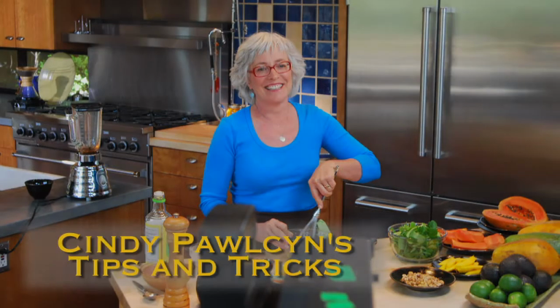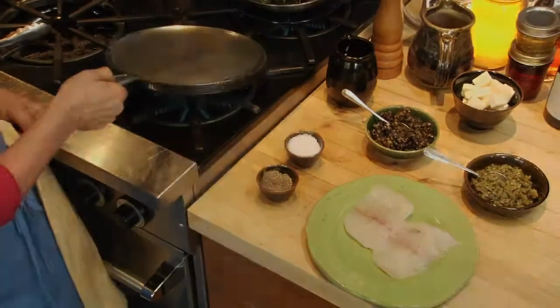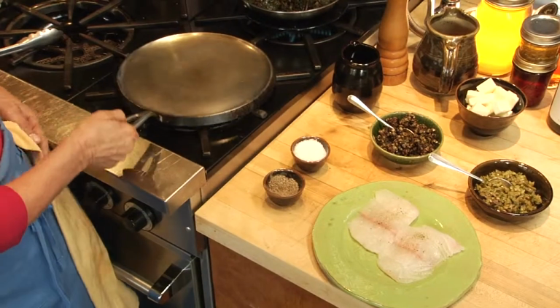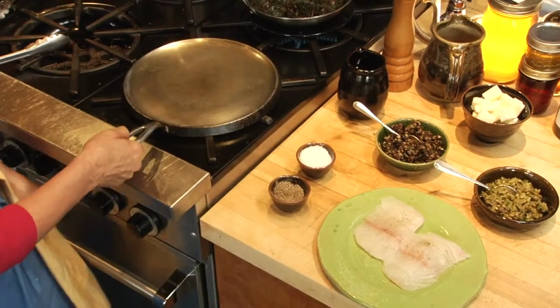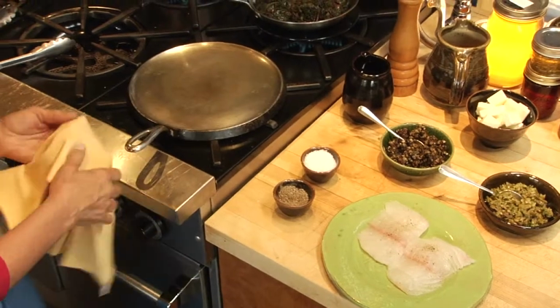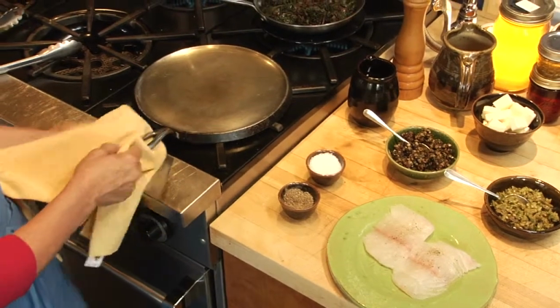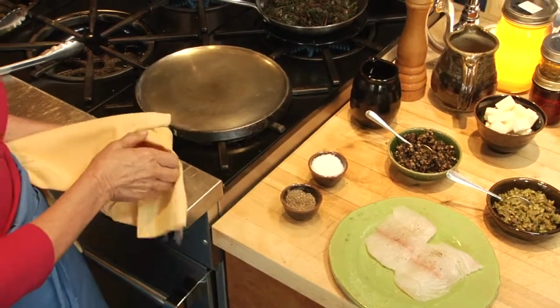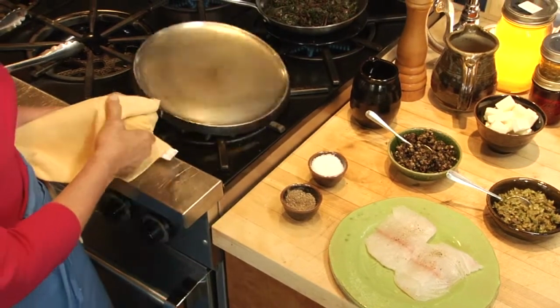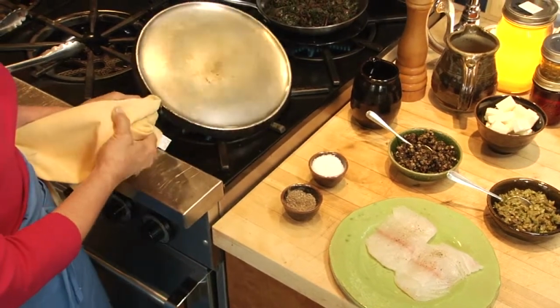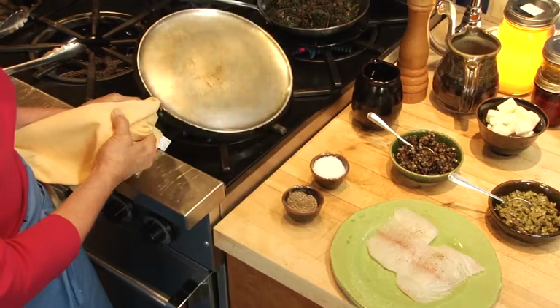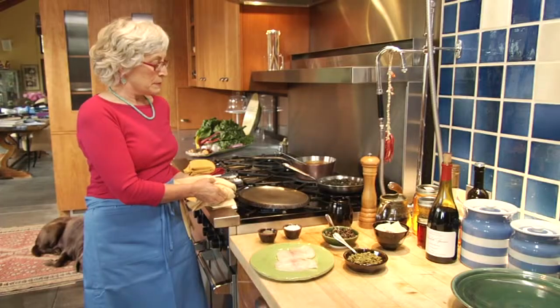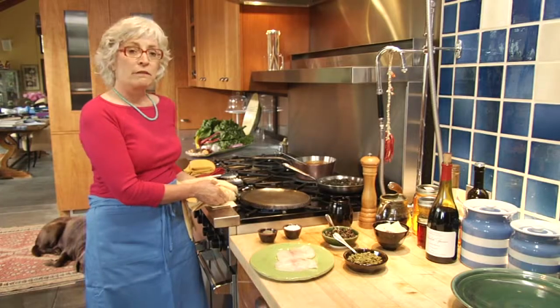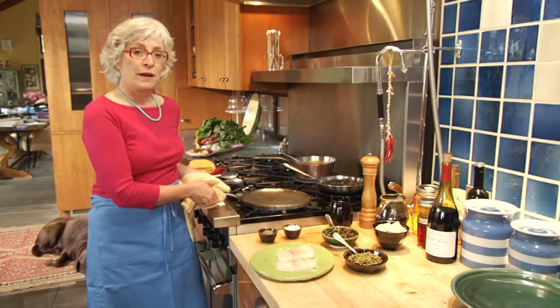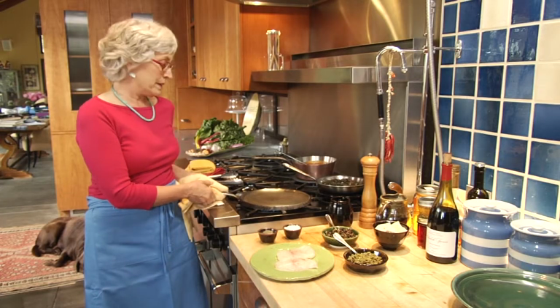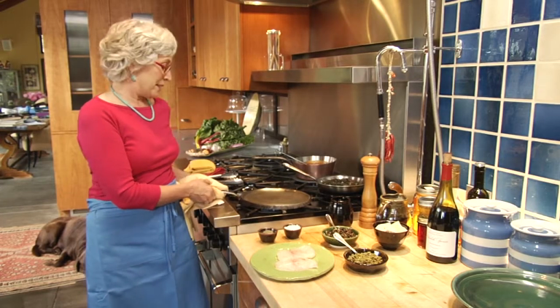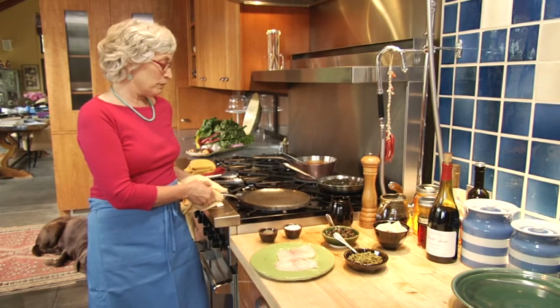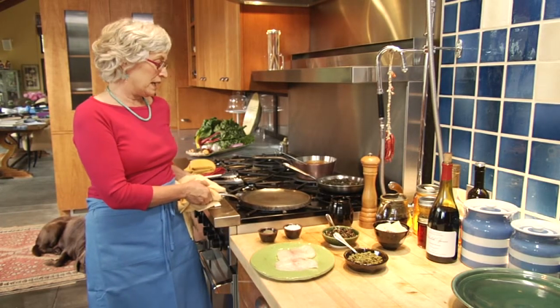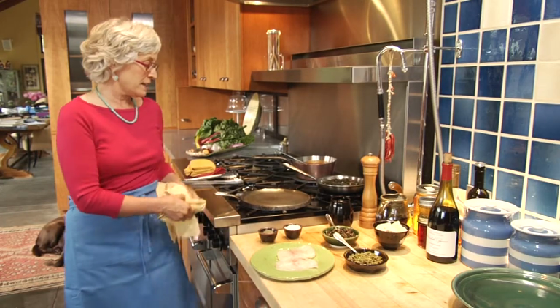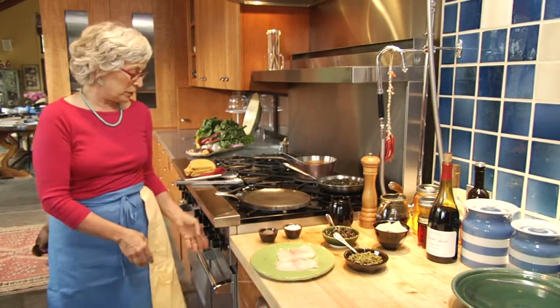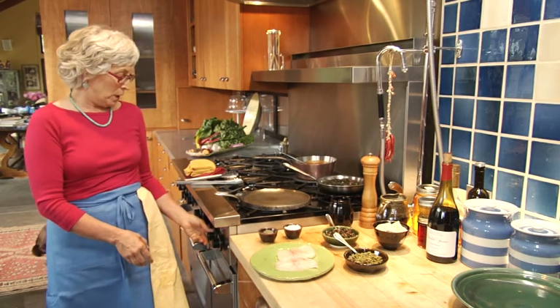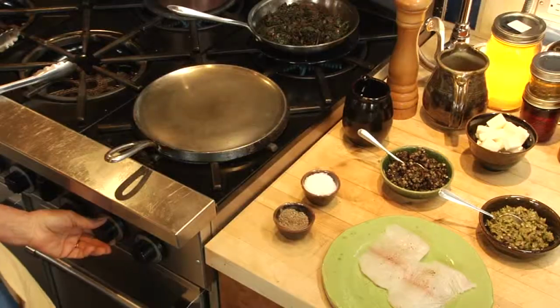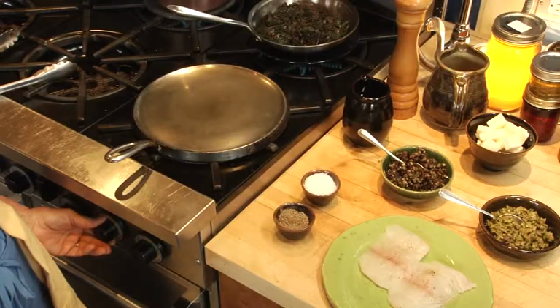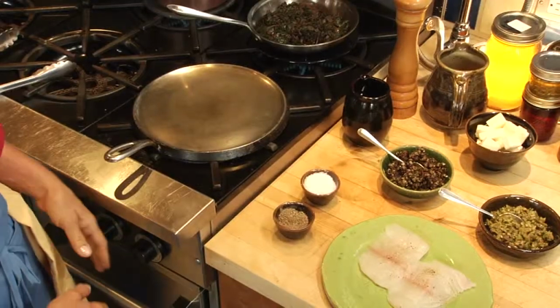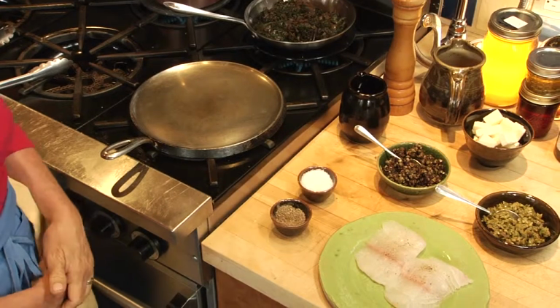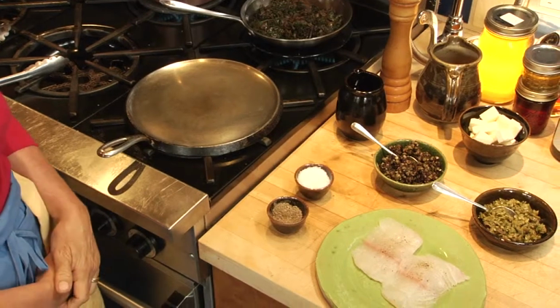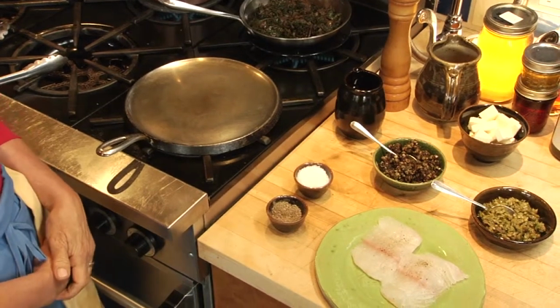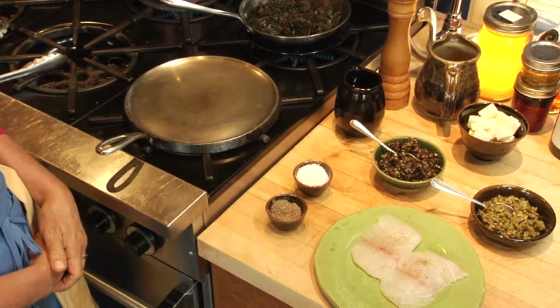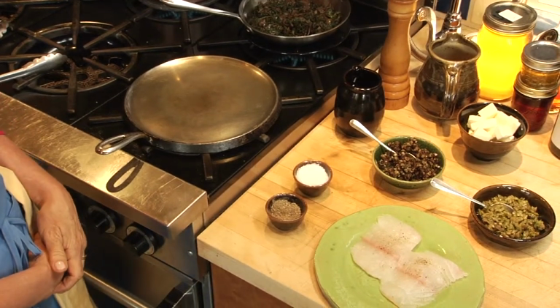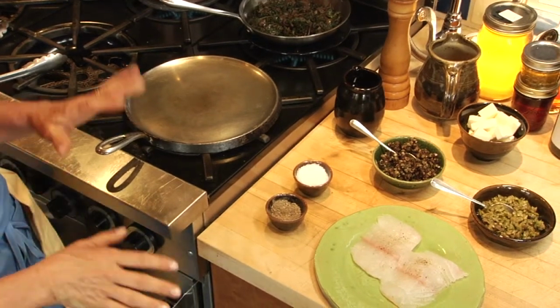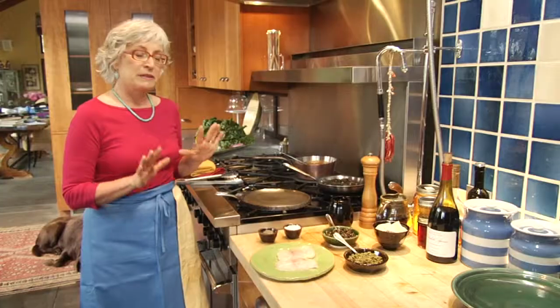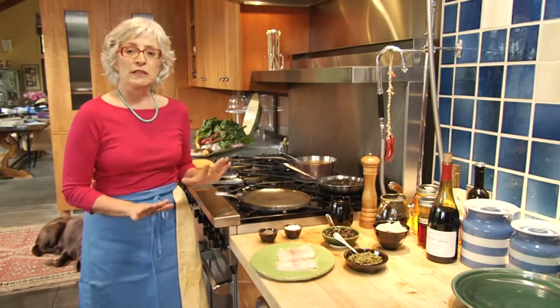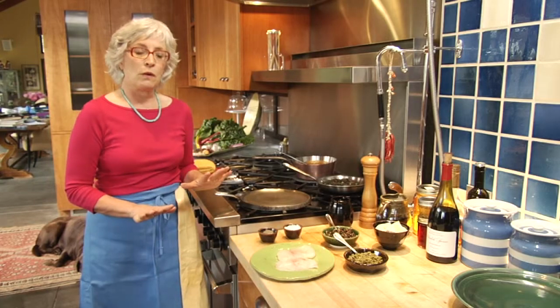This is the griddle that I got from my husband's mom — it's part of the reason why I married the man. It's a really nice cast-iron griddle. You can find them in antique stores and junk shops. They're really cheap, but they cook really well.